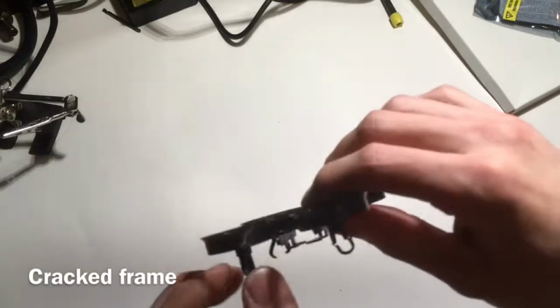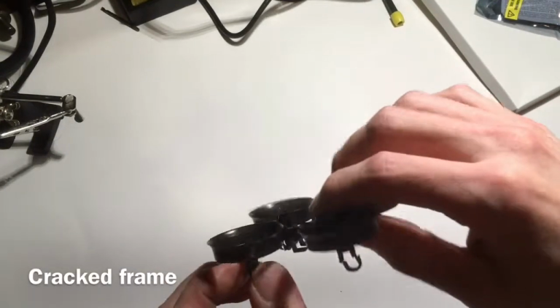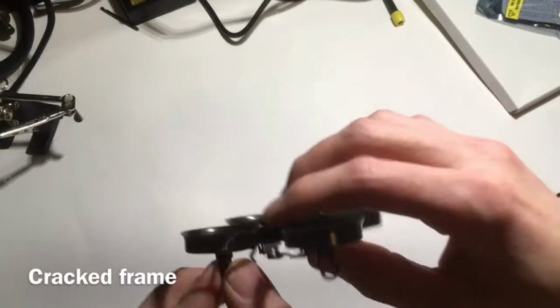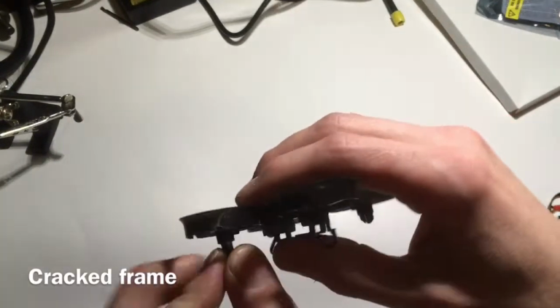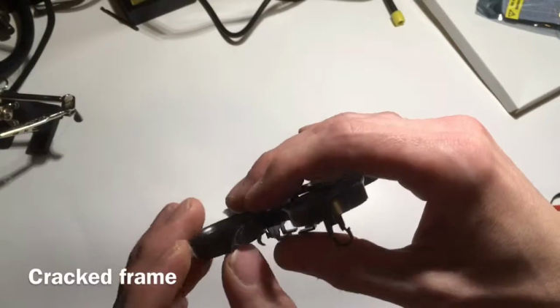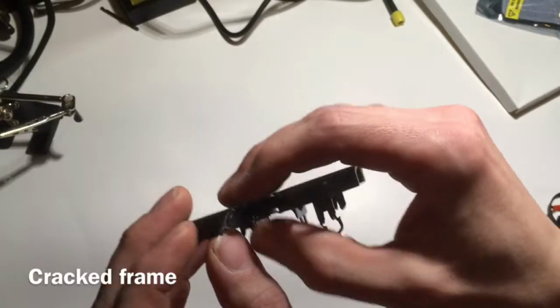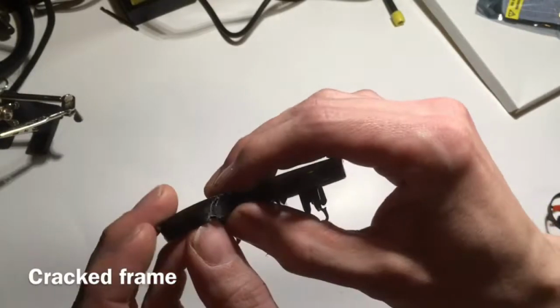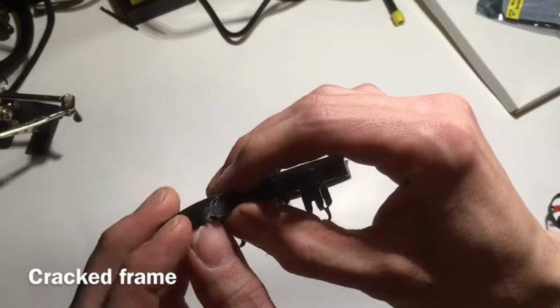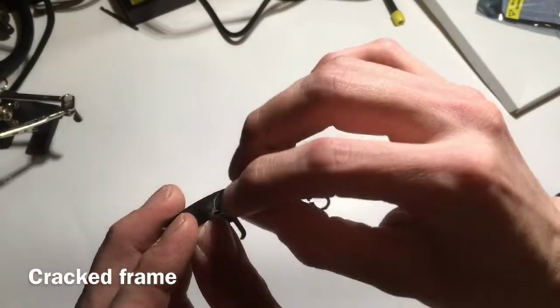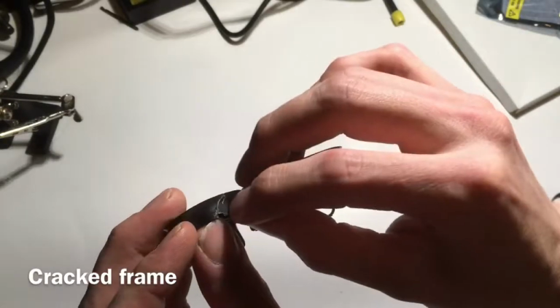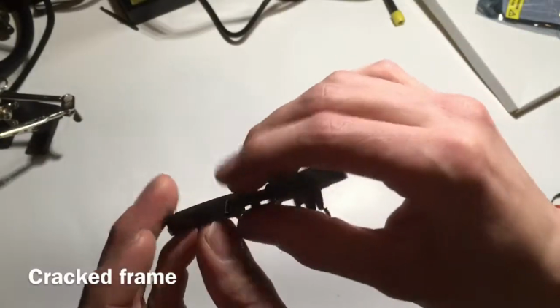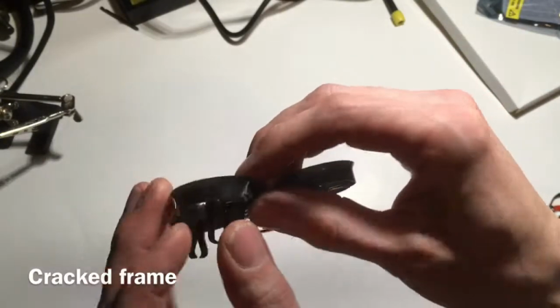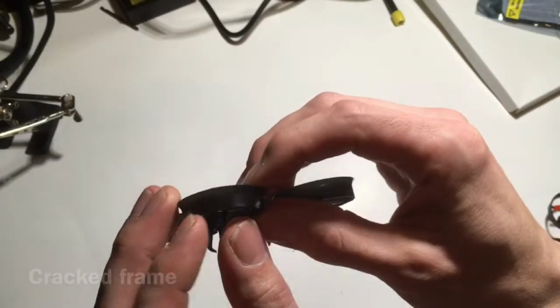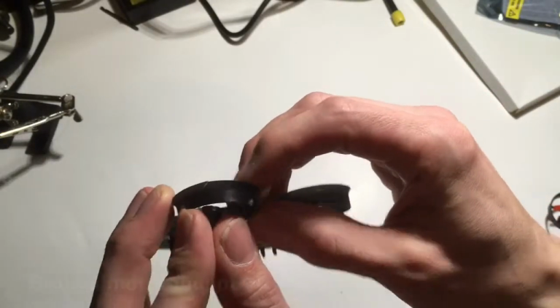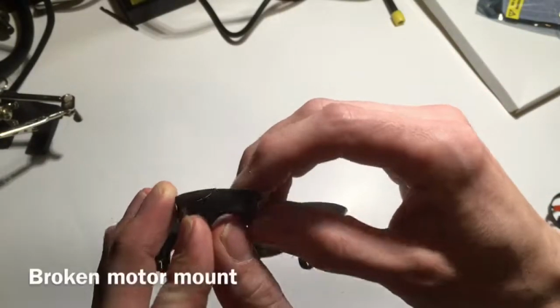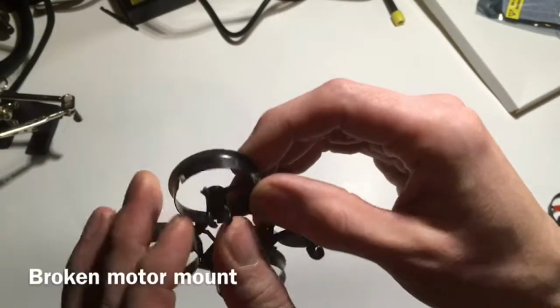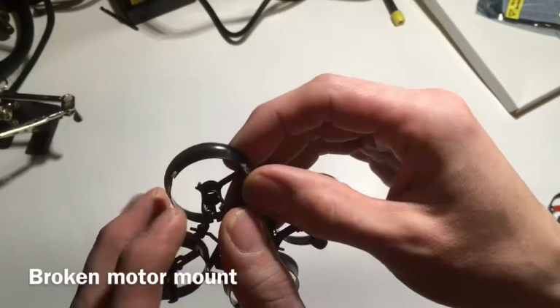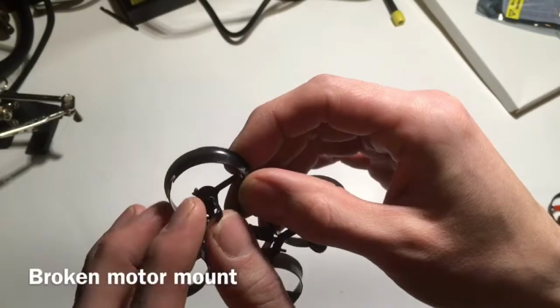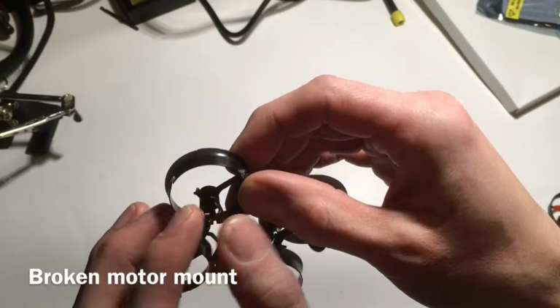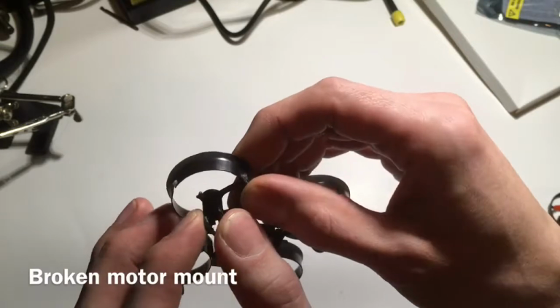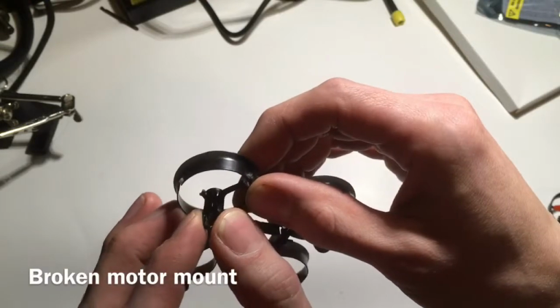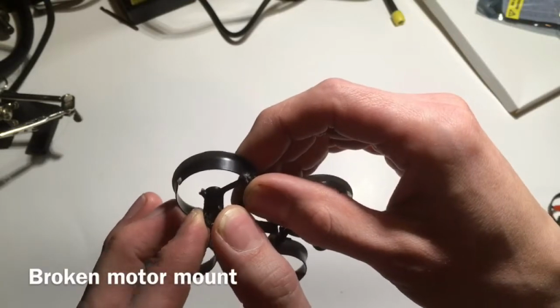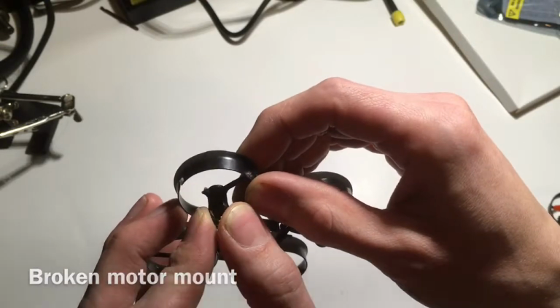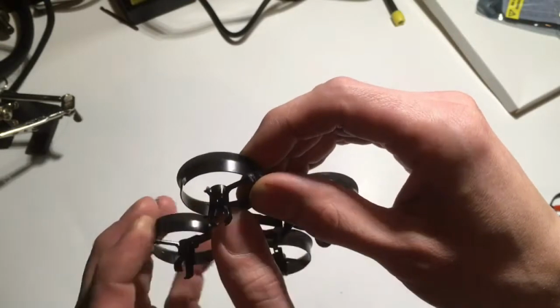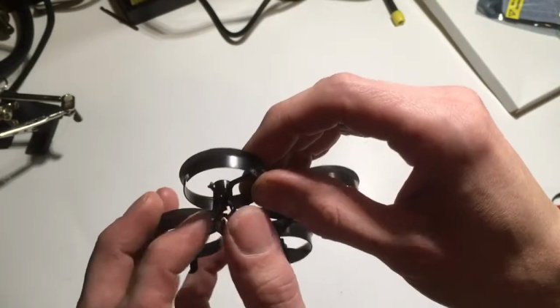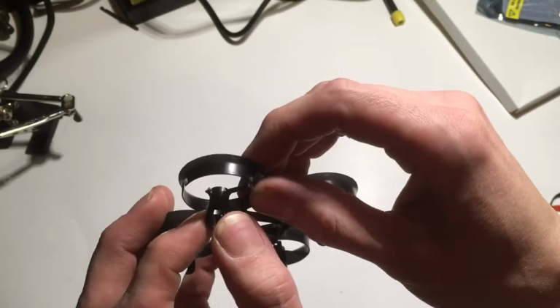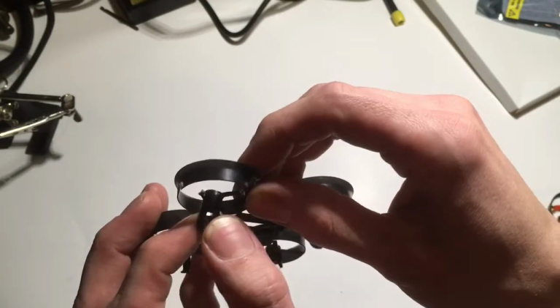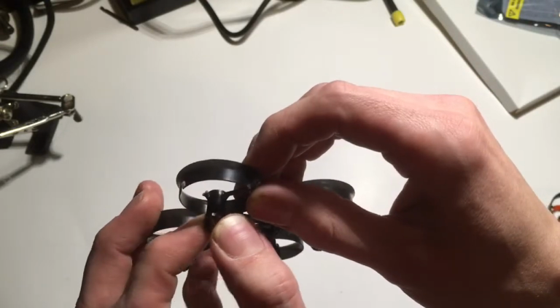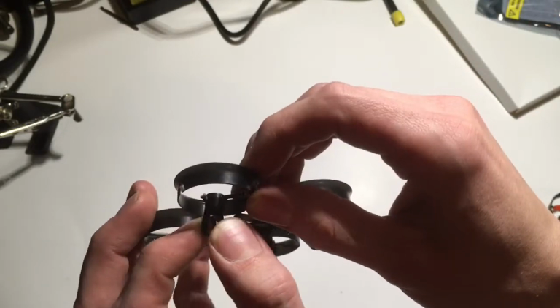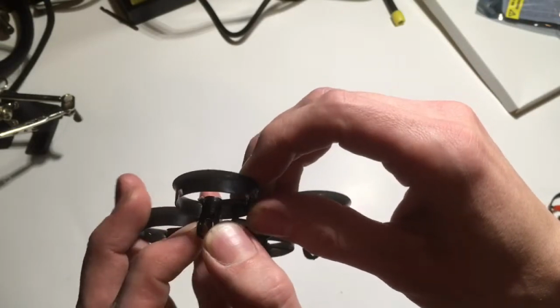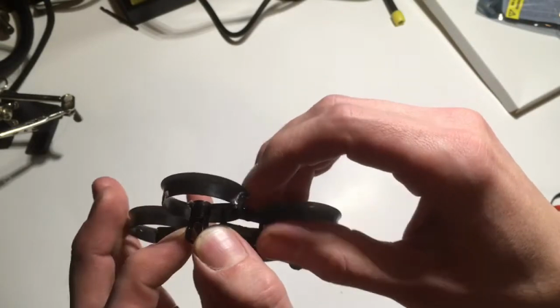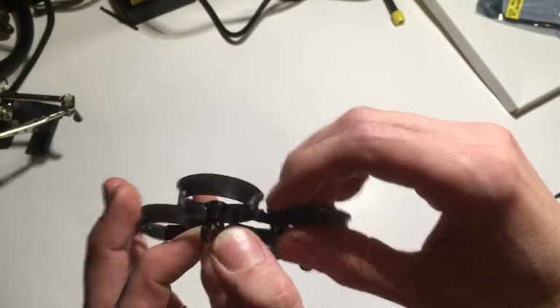Here you can see I had my broken Eosheen frame. I'd cracked the front, I'd glued it, cracked it here, and I'd even broken some of the spars on the motor mount. So it was in some real bad shape and wasn't flying anymore.